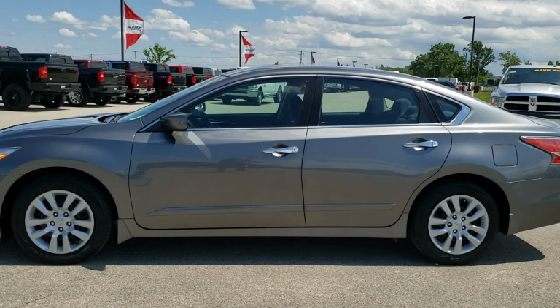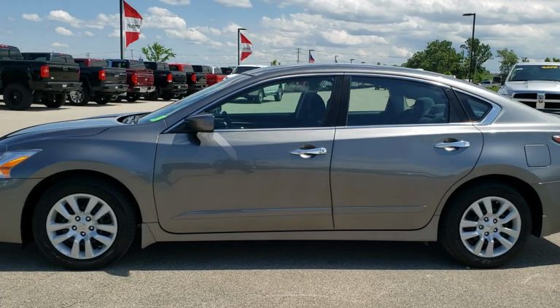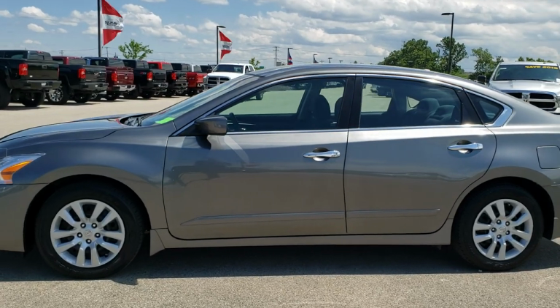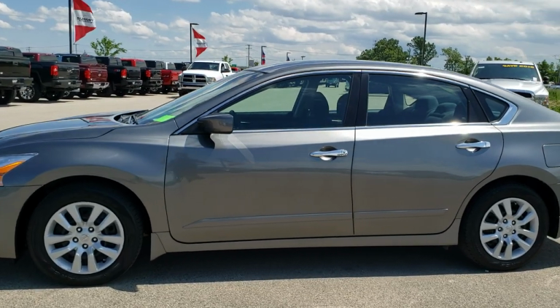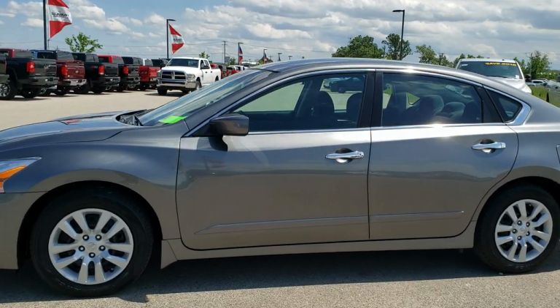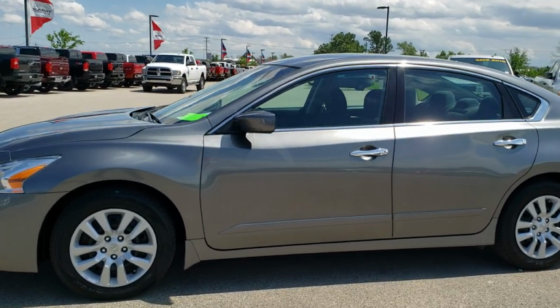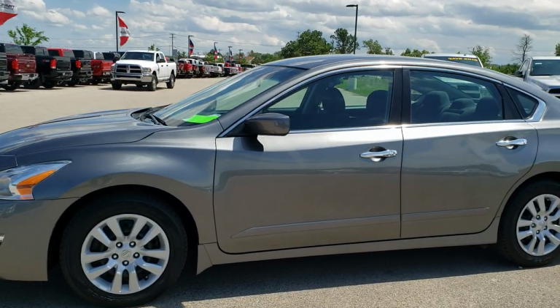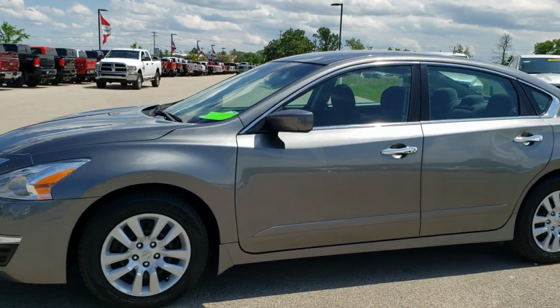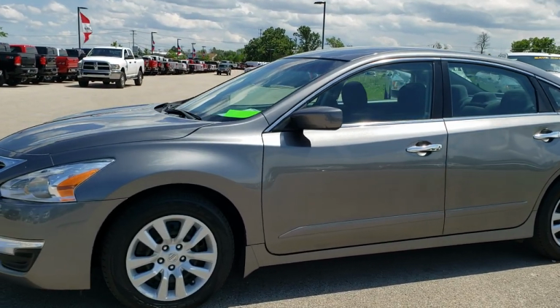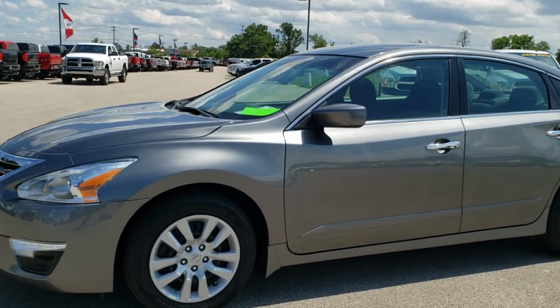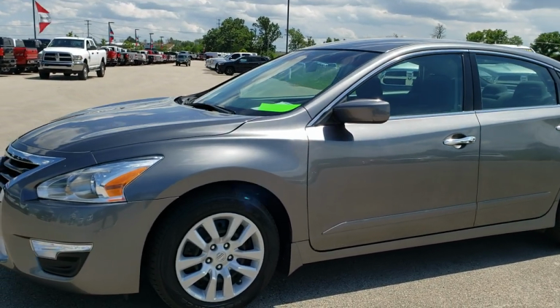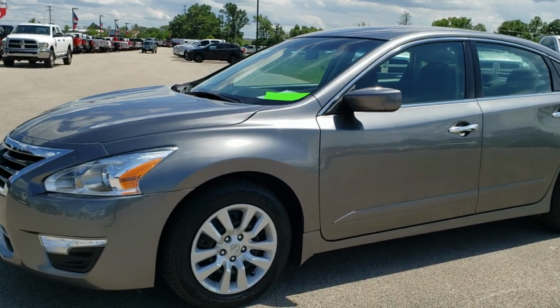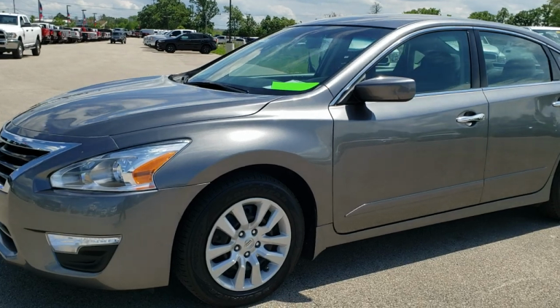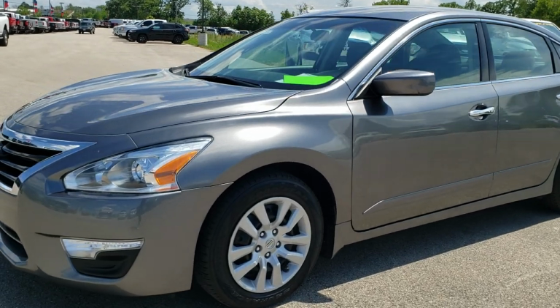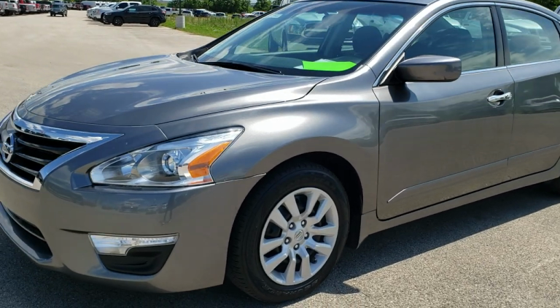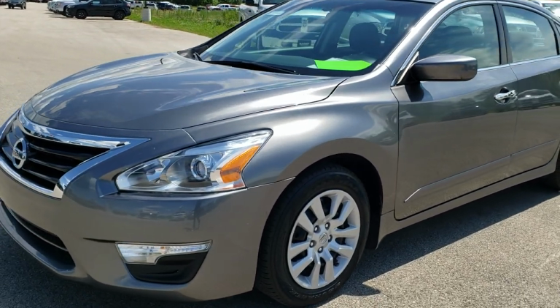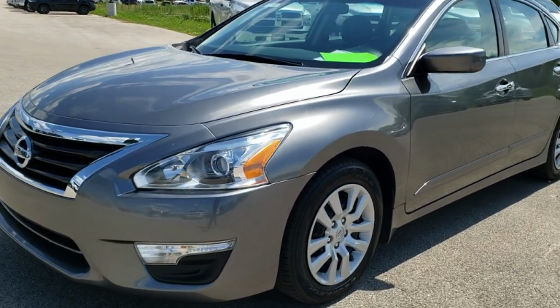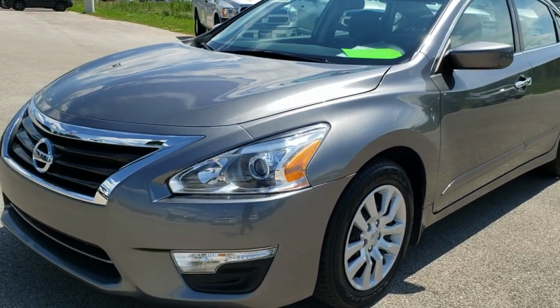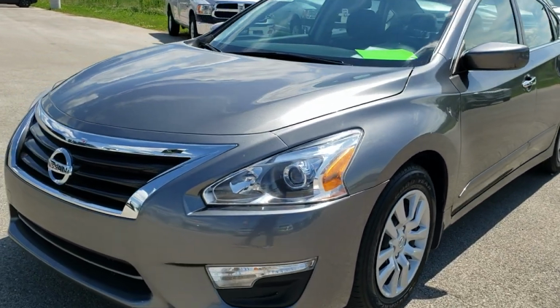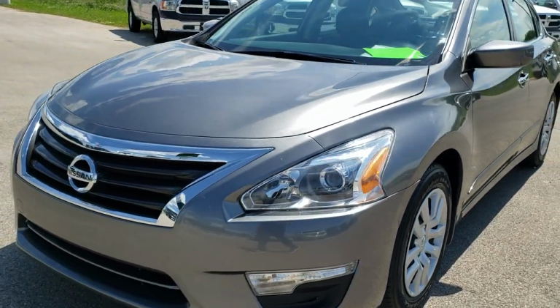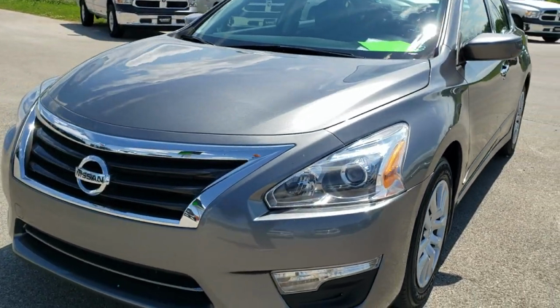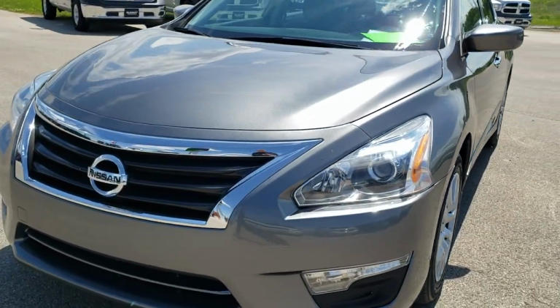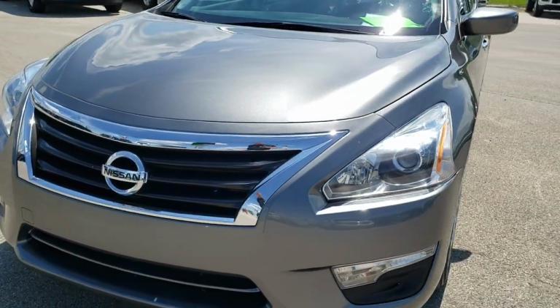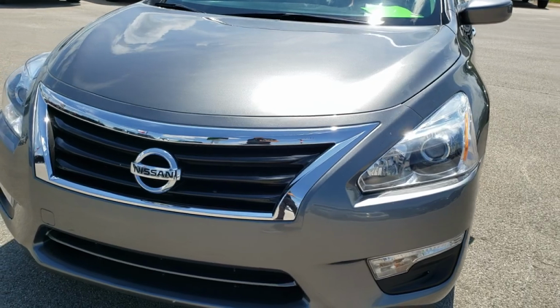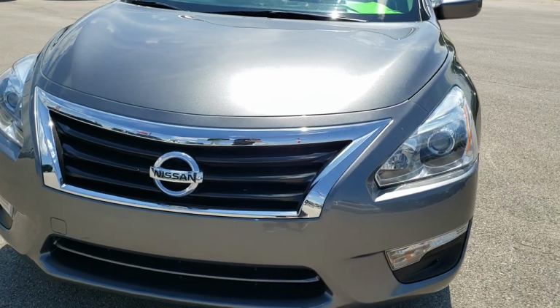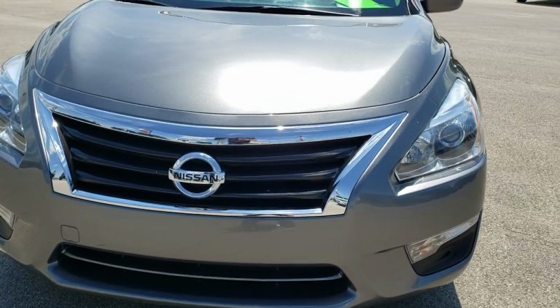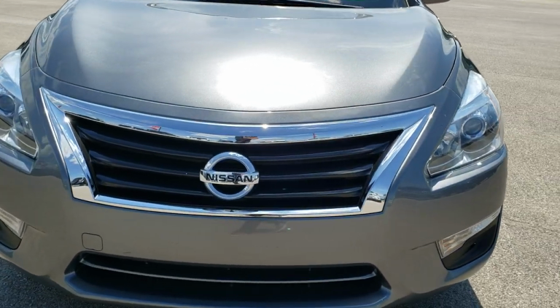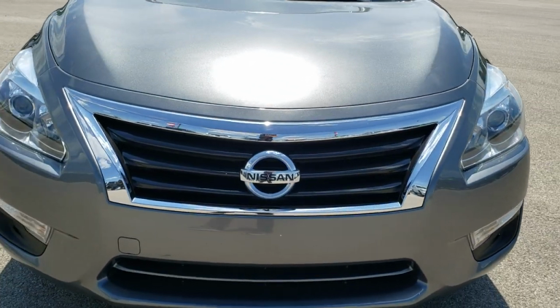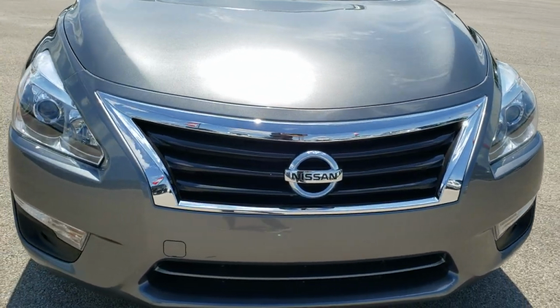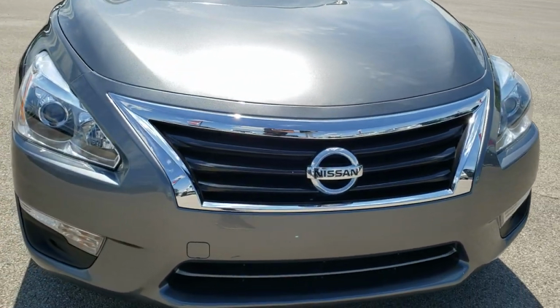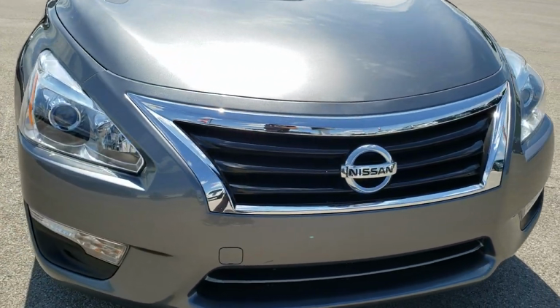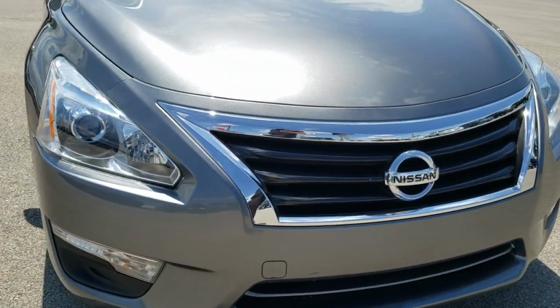This is stock number 10146. We are here at Summit Automotive in Fond du Lac, Wisconsin, your new and used car headquarters. Today we are checking out this super clean 2015 Nissan Altima.